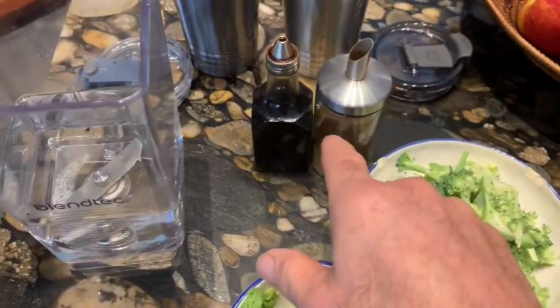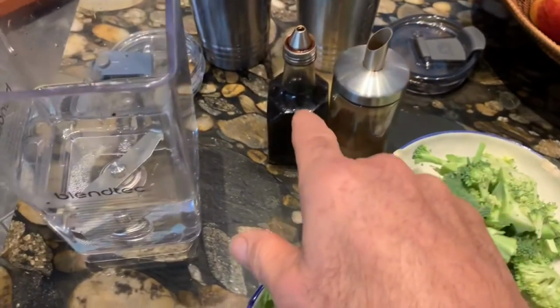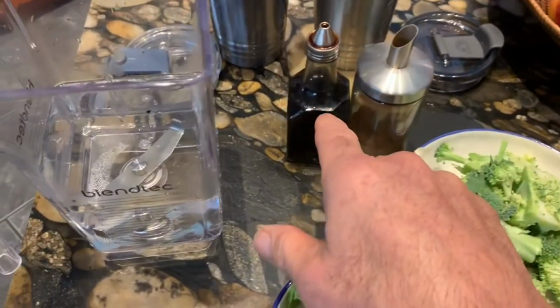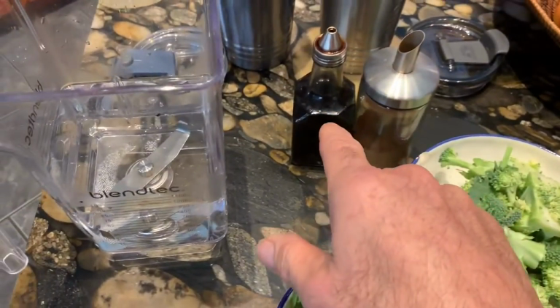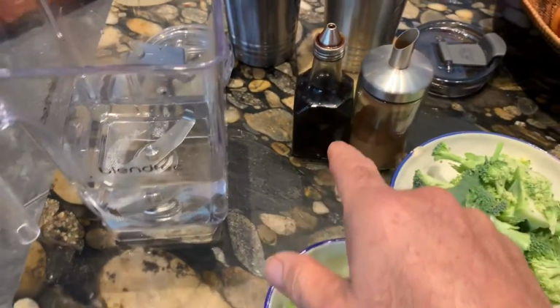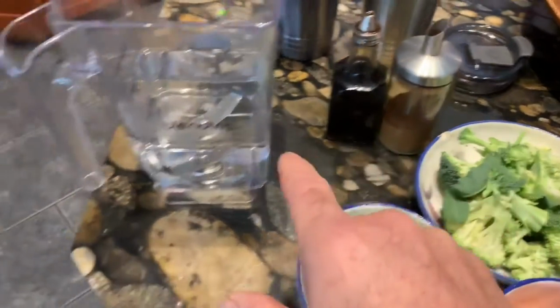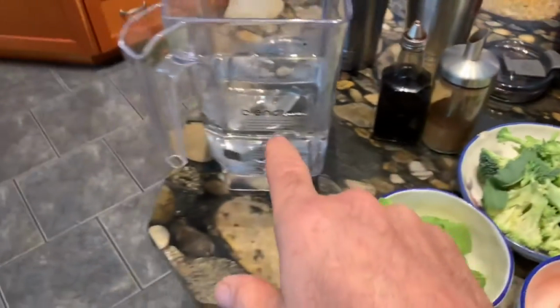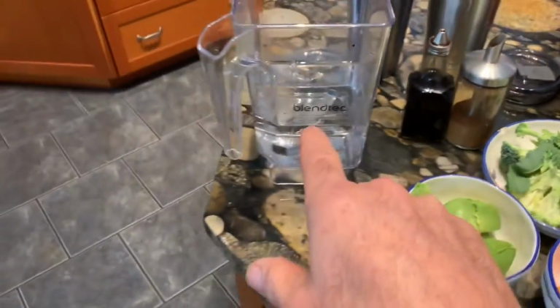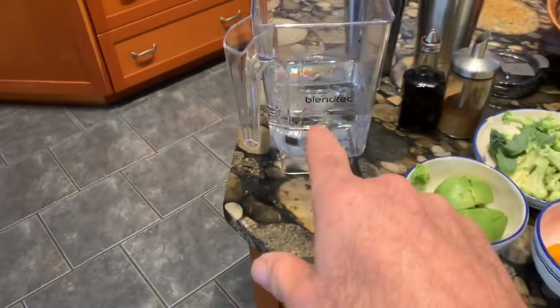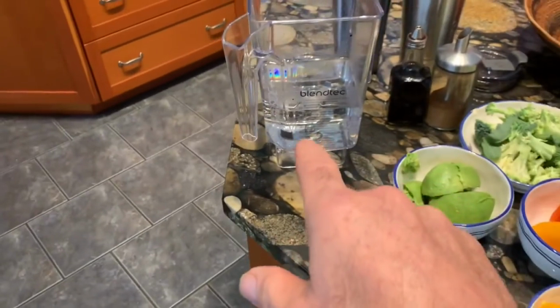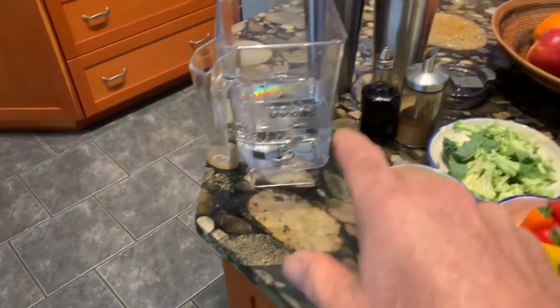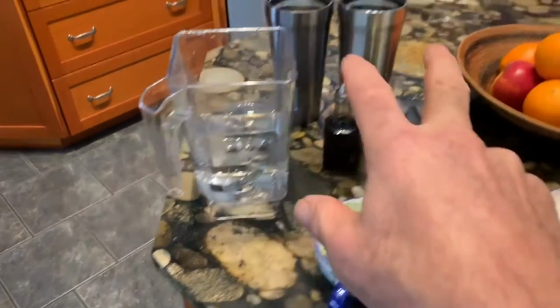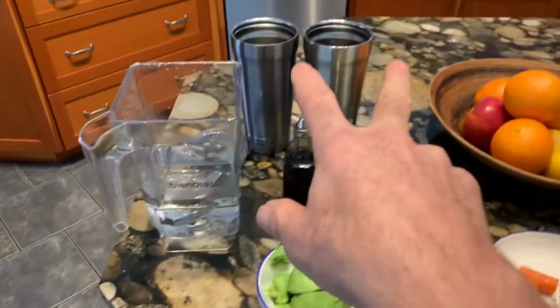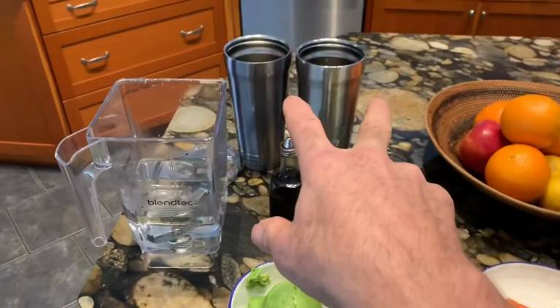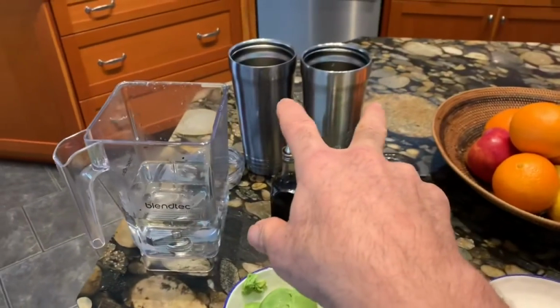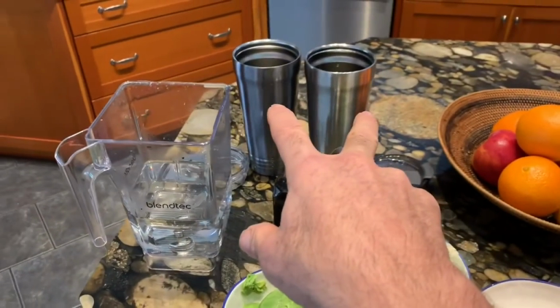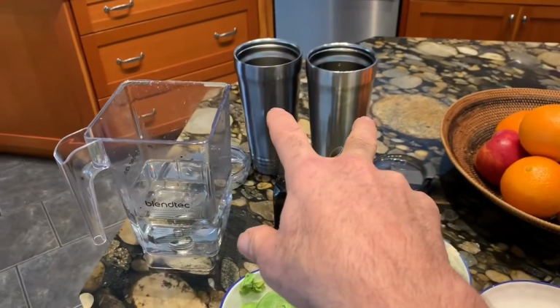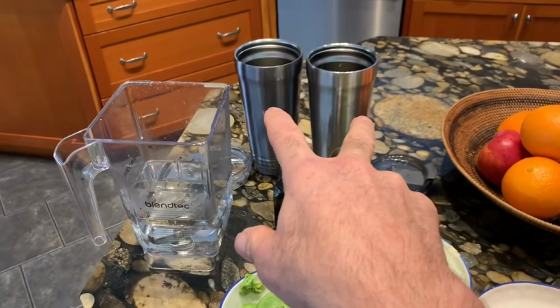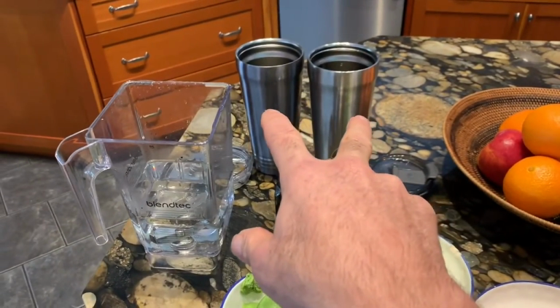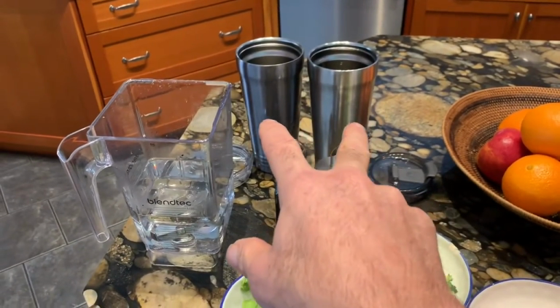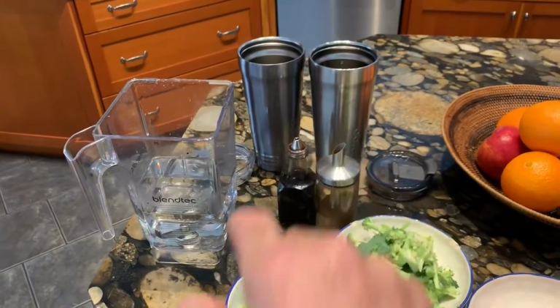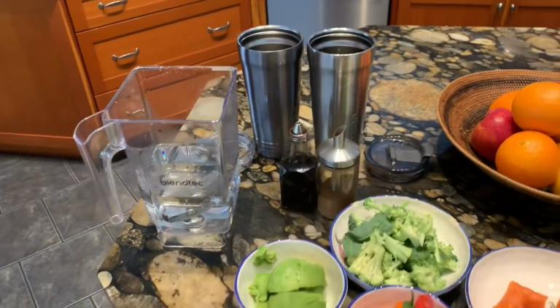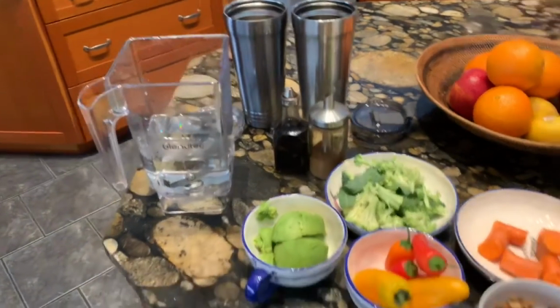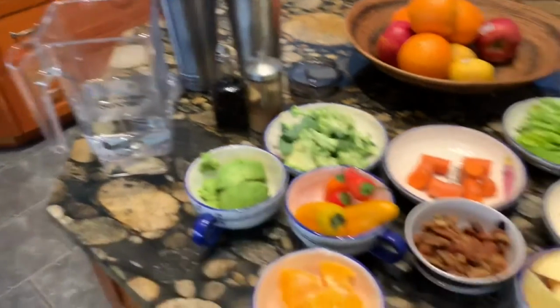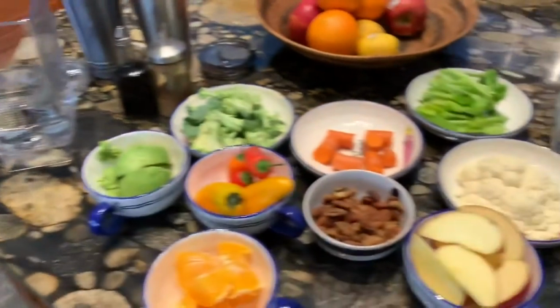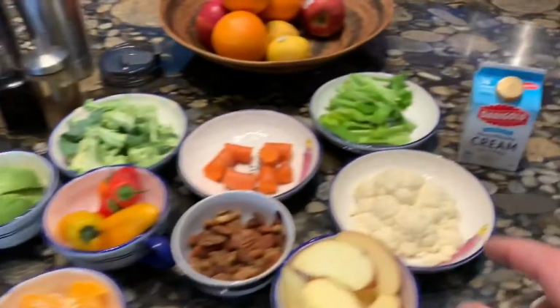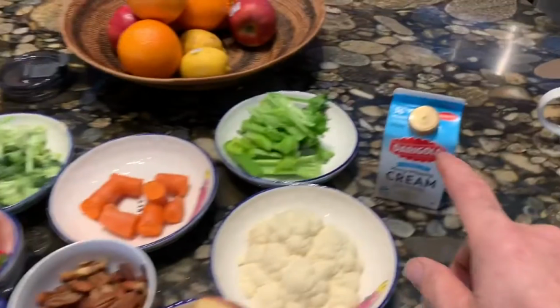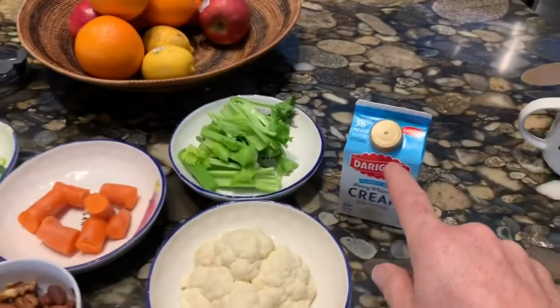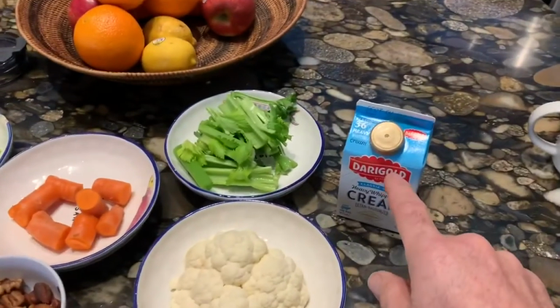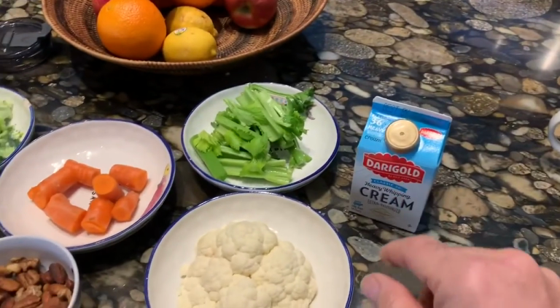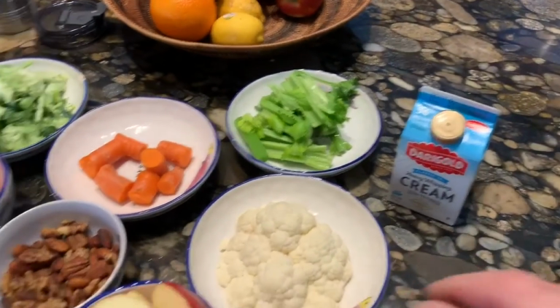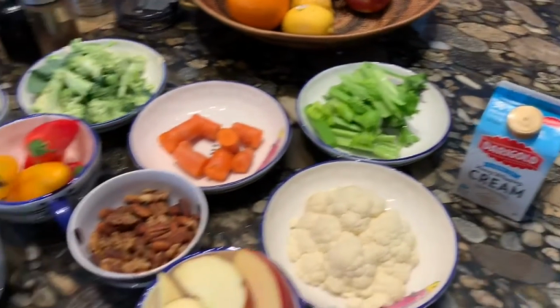I fill my container about half full of water, then put everything into my two igloo thermos containers. It works fantastic. A little bit of cream makes it really nice and smooth.